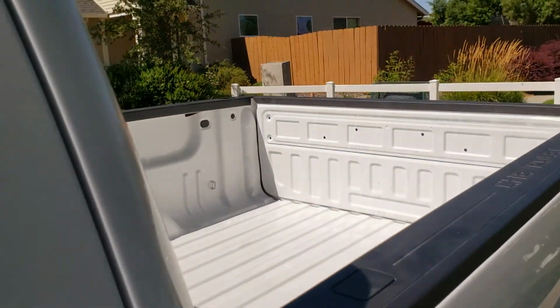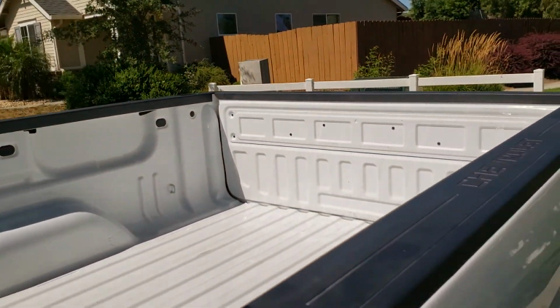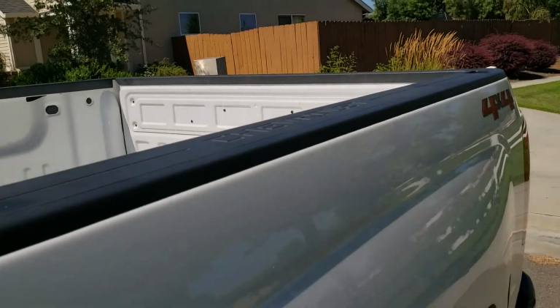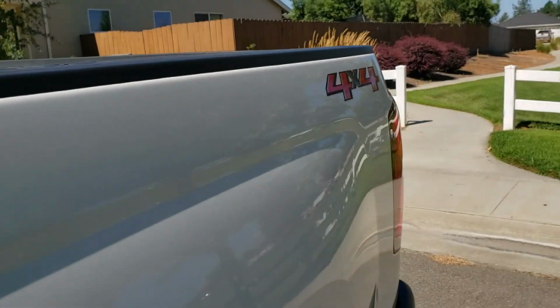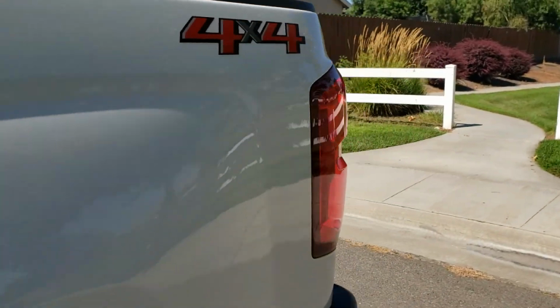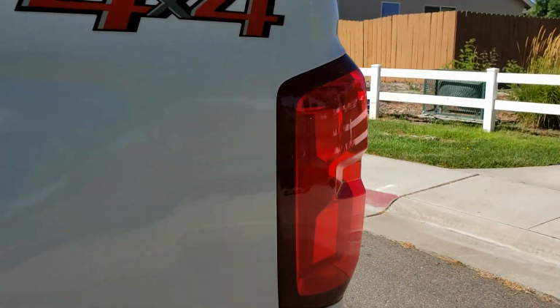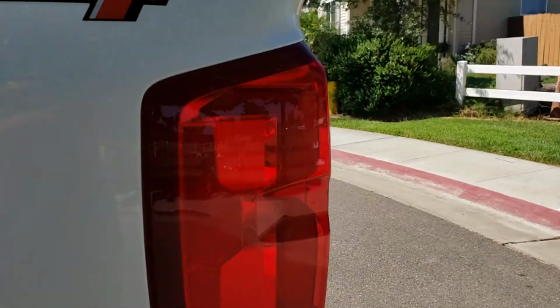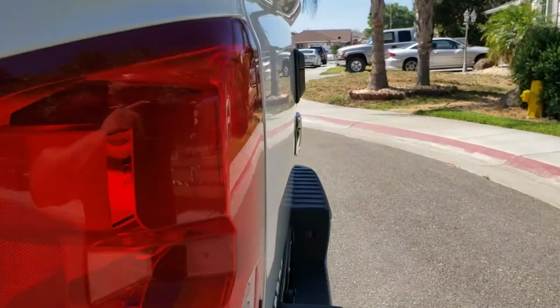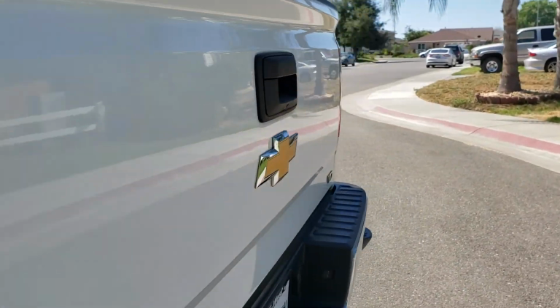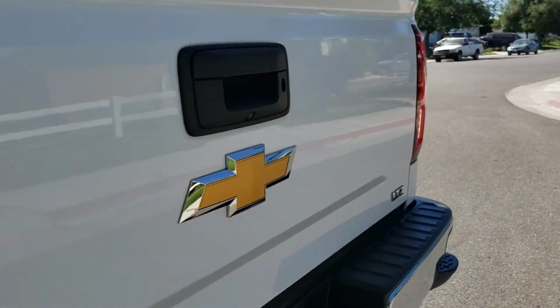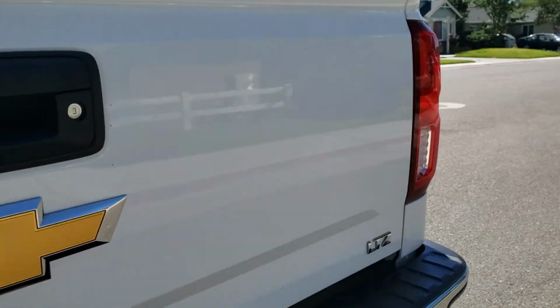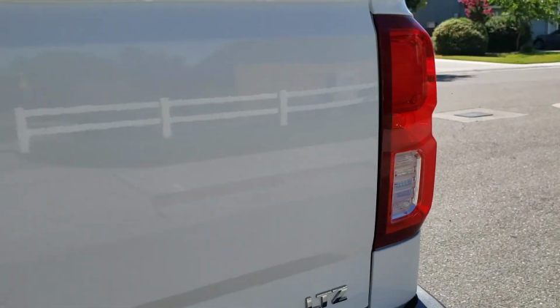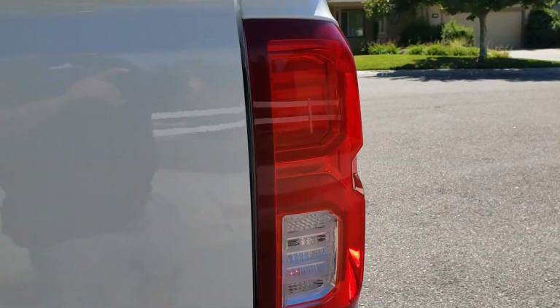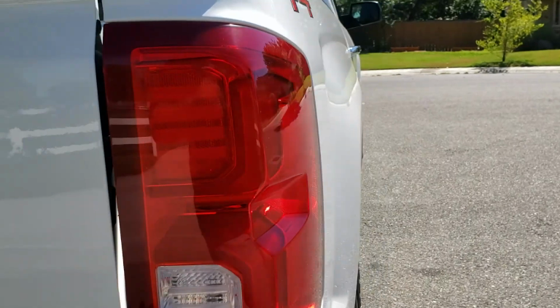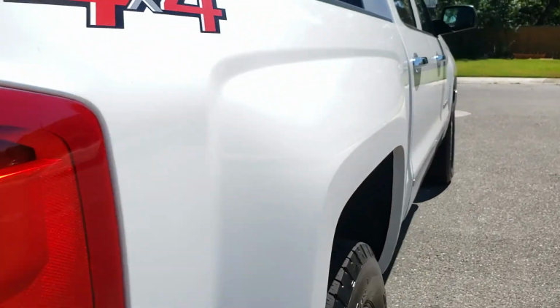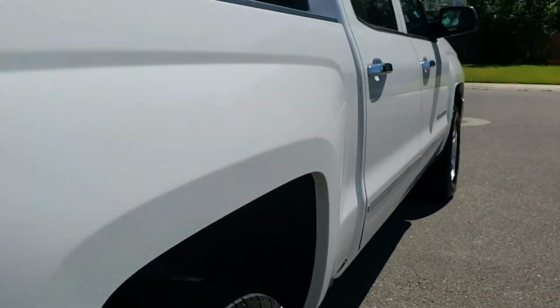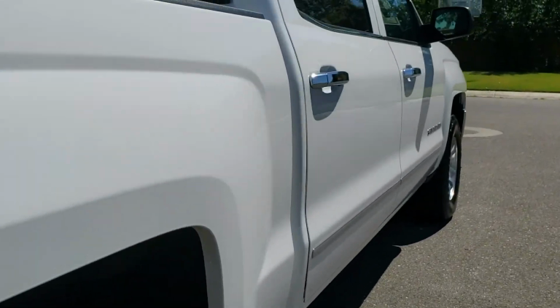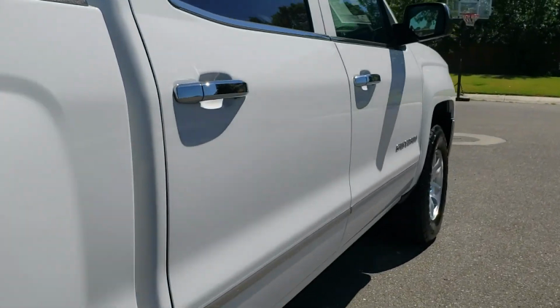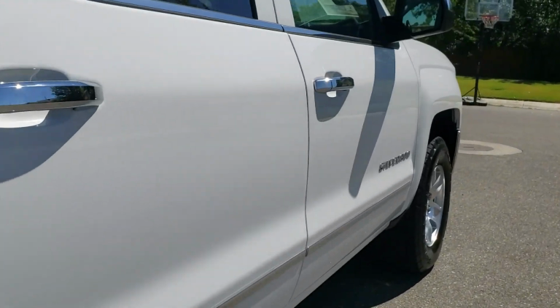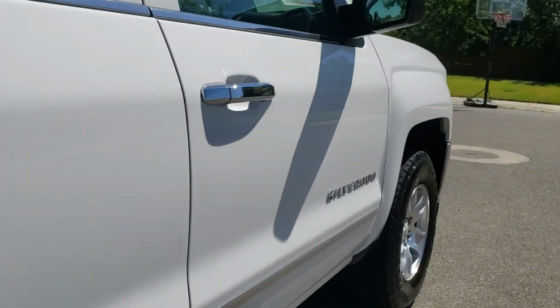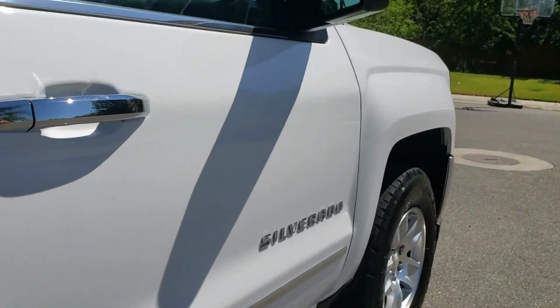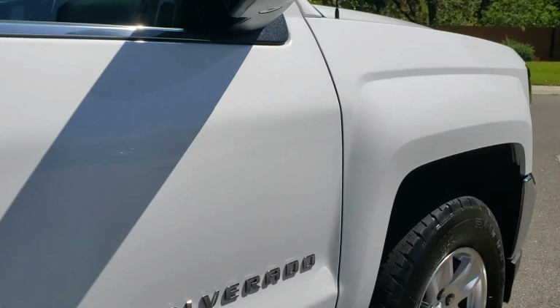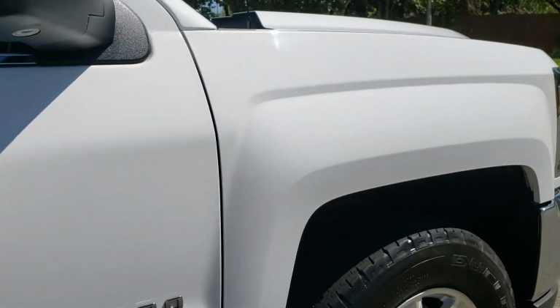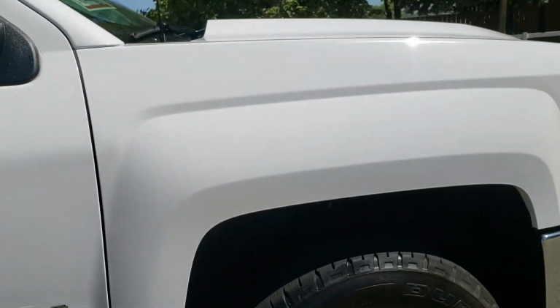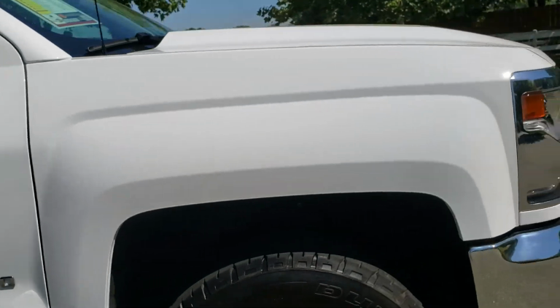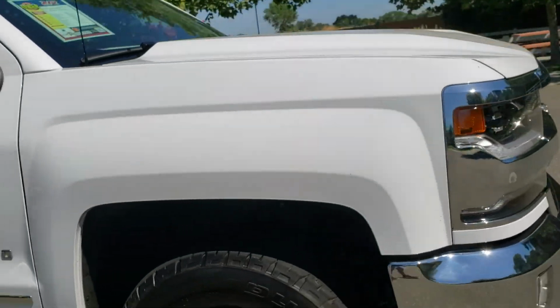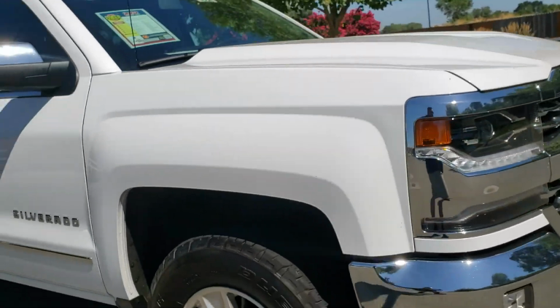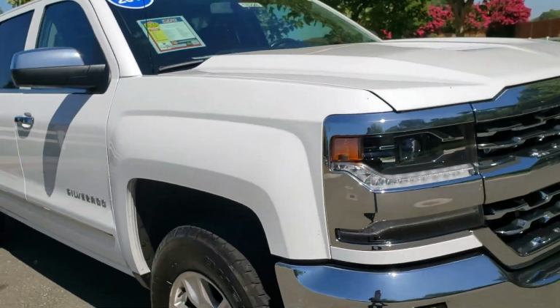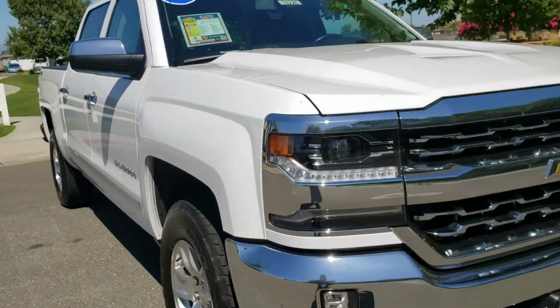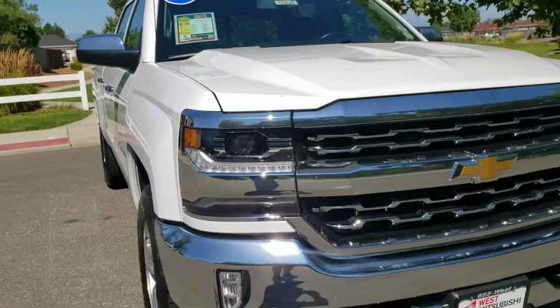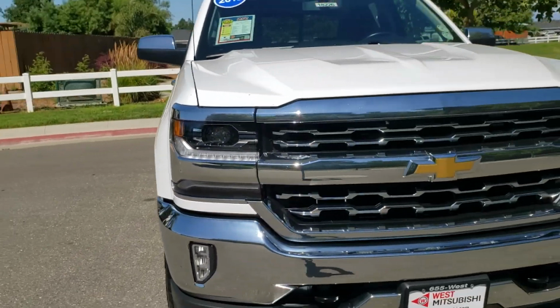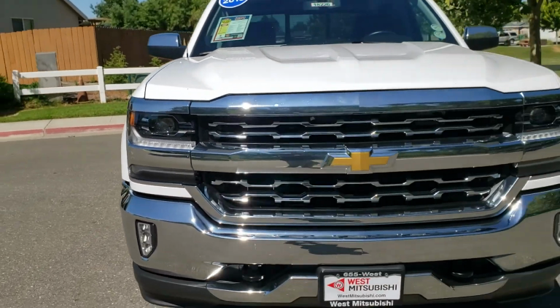Wes Mitsubishi is a member of Credit Union Direct Lending and can offer low interest rates and reasonable payments to well-qualified buyers. Wes Mitsubishi also has that triple check guarantee — check competitors' pricing, offer a vehicle history report — and all certified pre-owned vehicles come with a 3-month, 3,000-mile warranty.